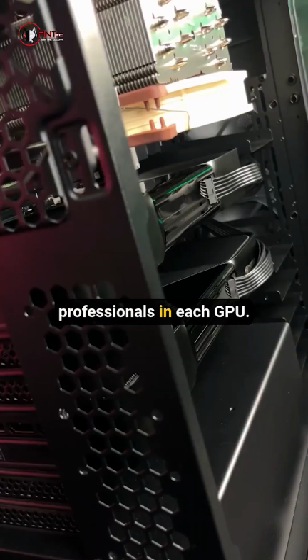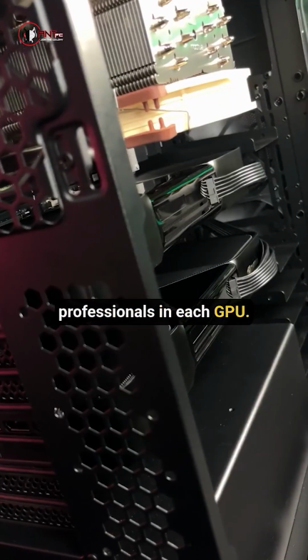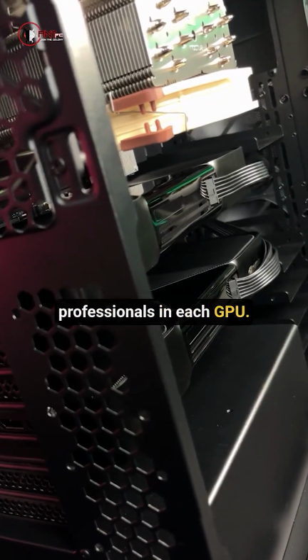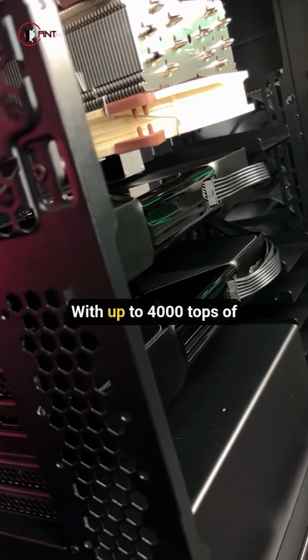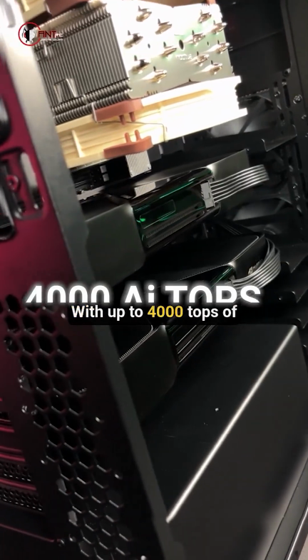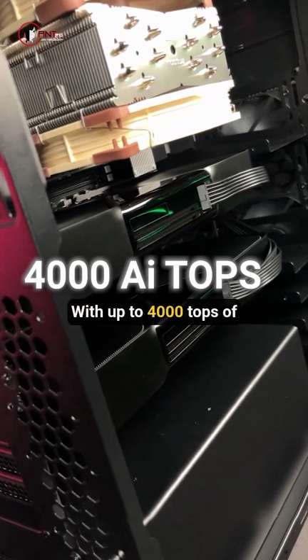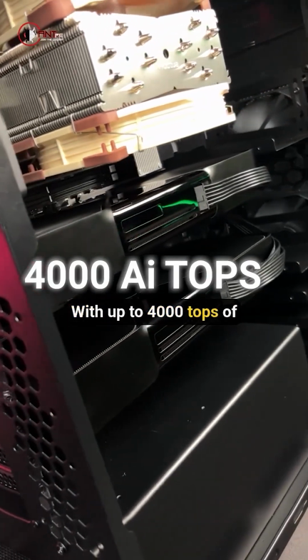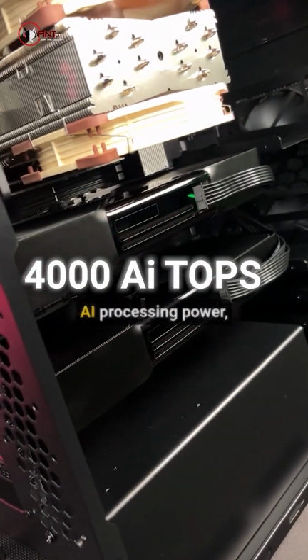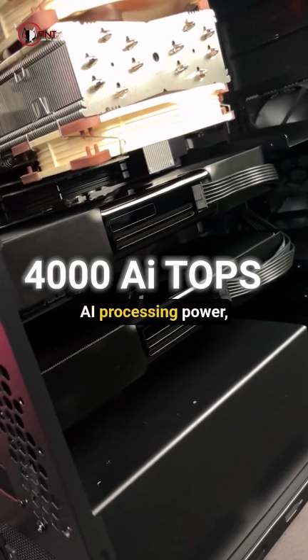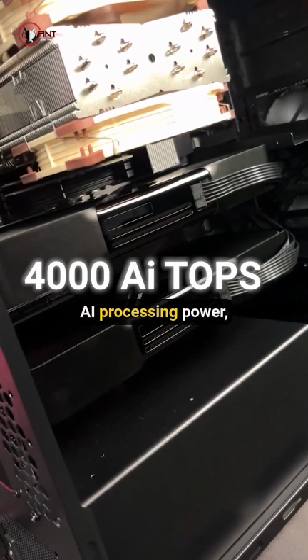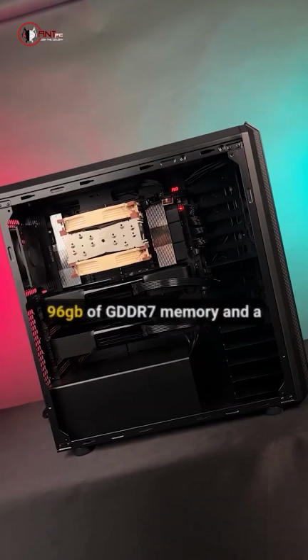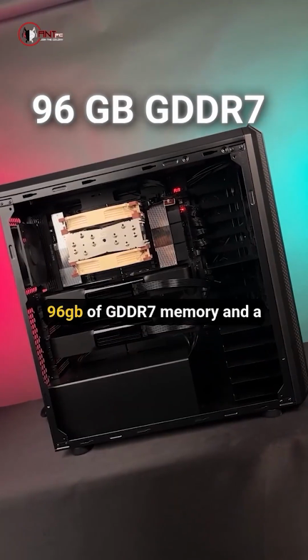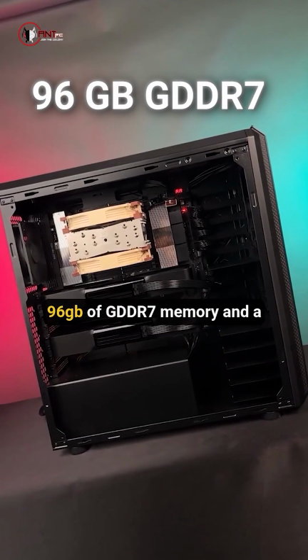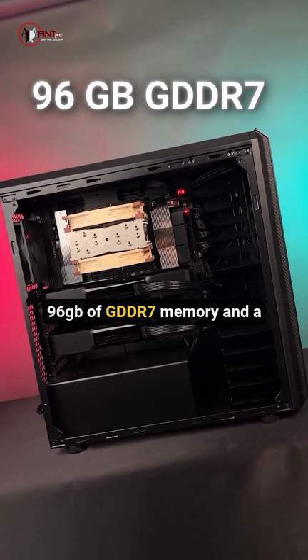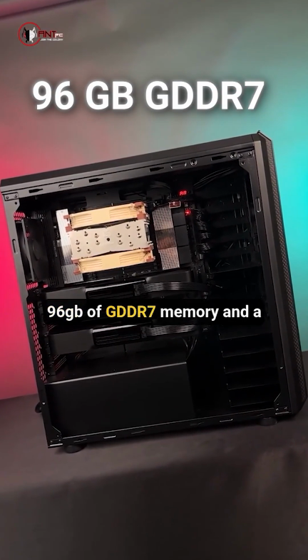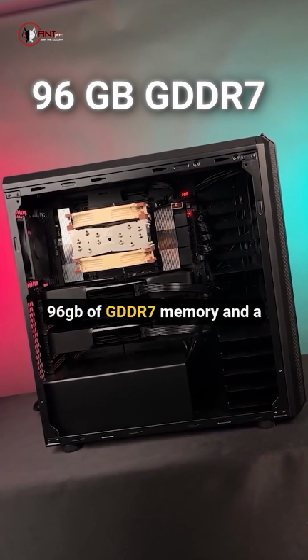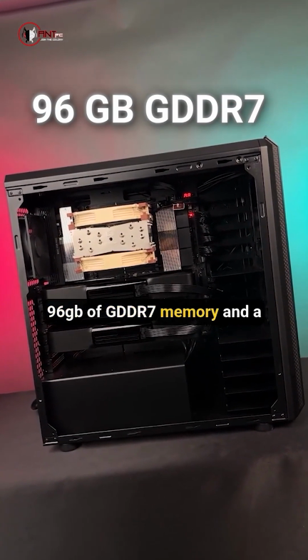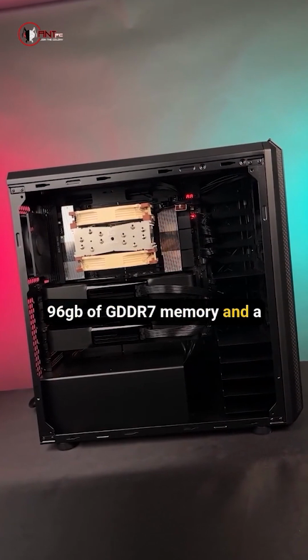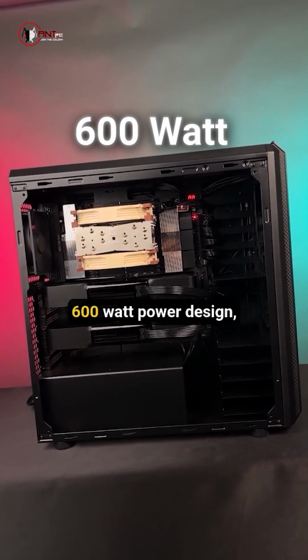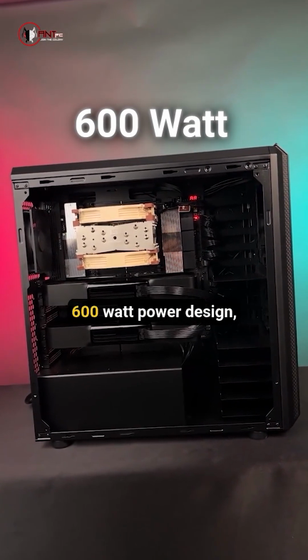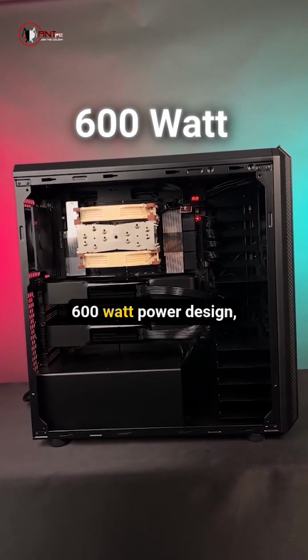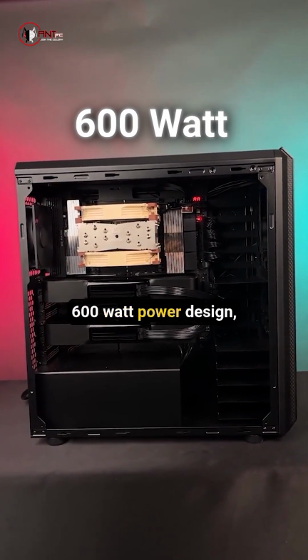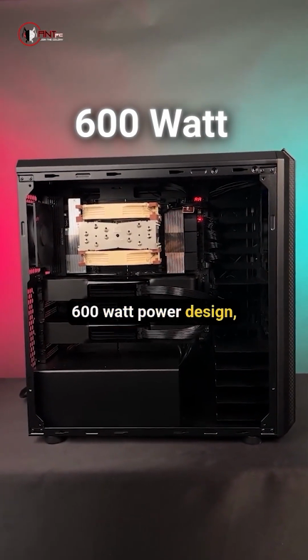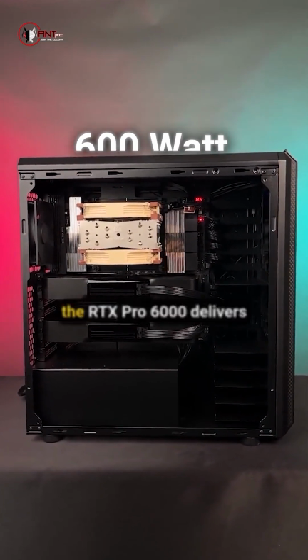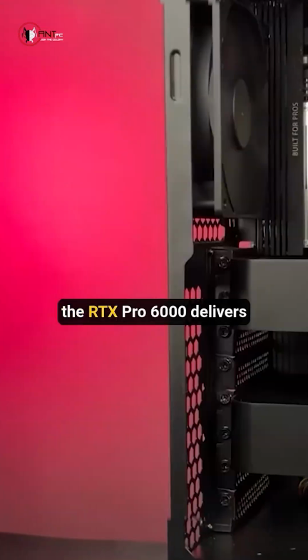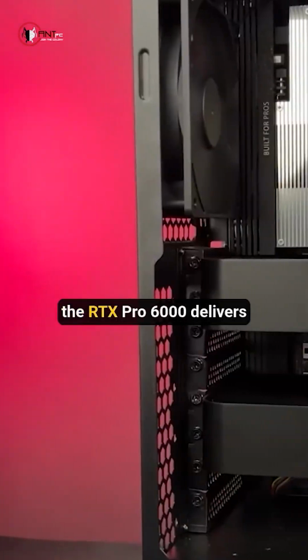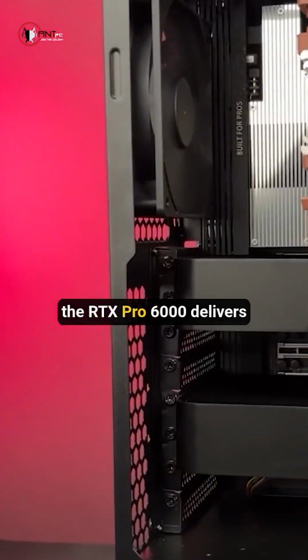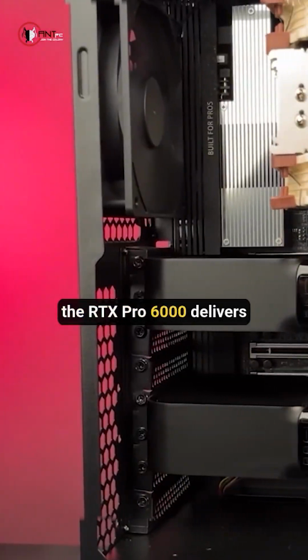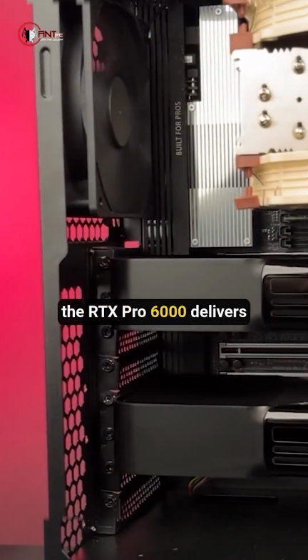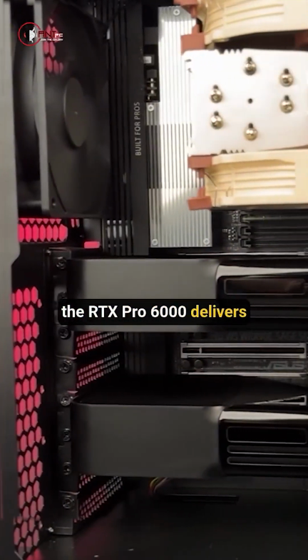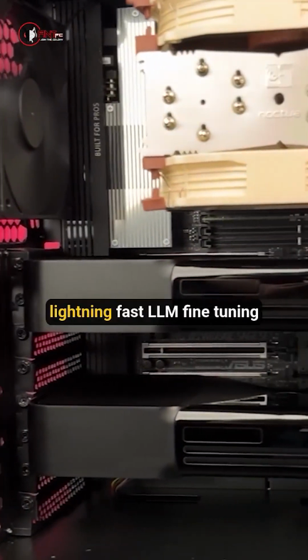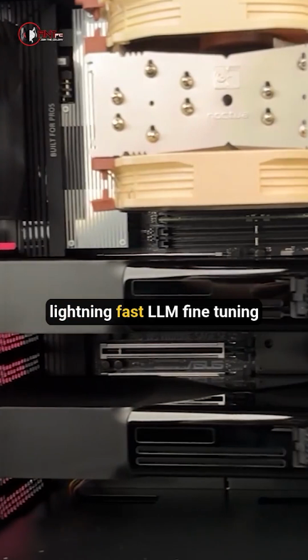Each GPU delivers up to 4000 TOPS of AI processing power, 96 GB of GDDR7 memory, and a 600 watt power design. The RTX PRO 6000 delivers lightning-fast performance.